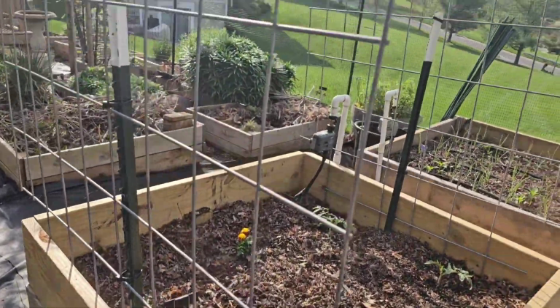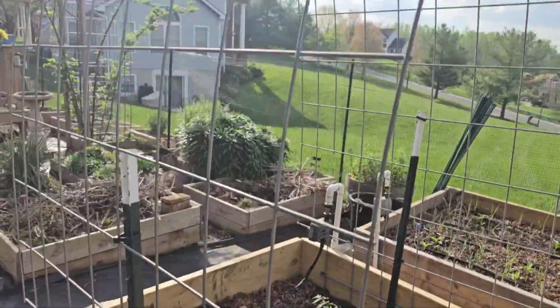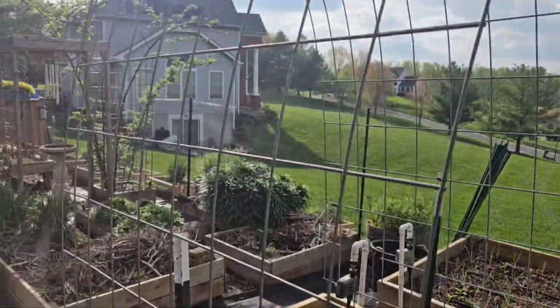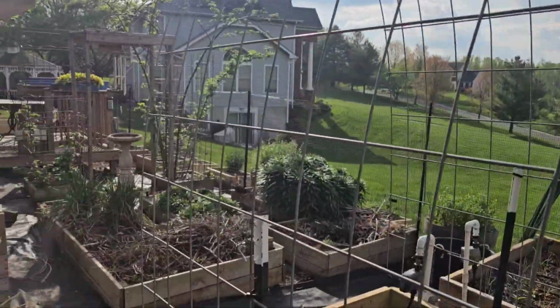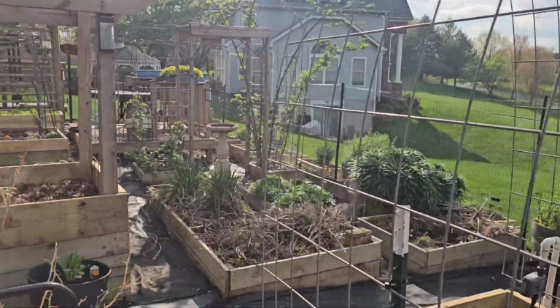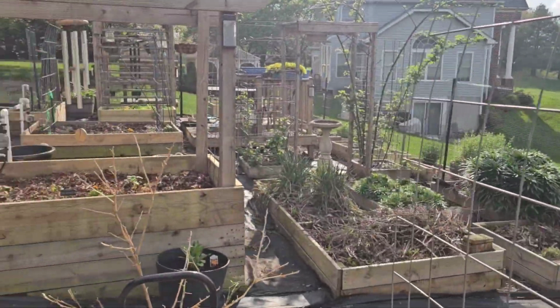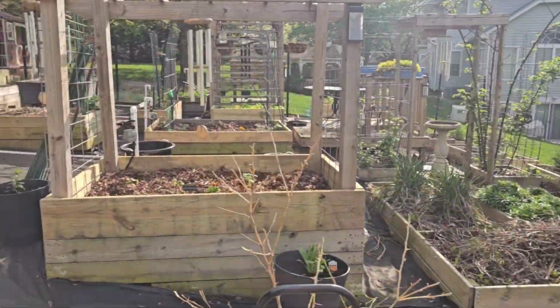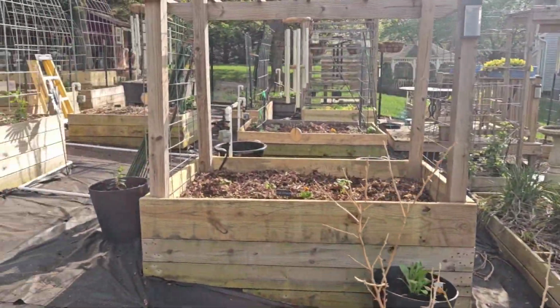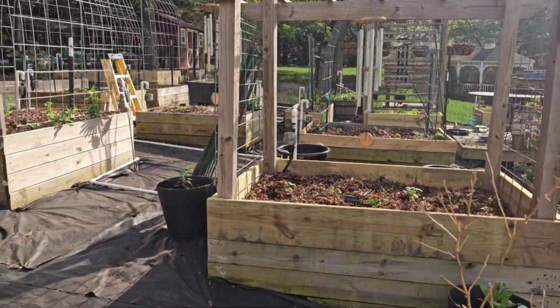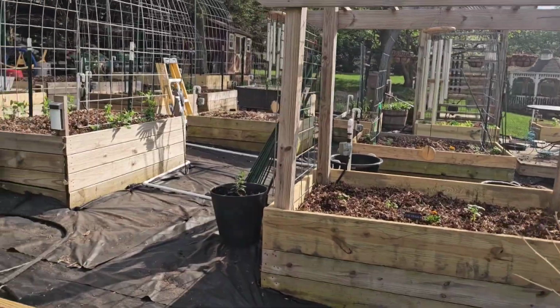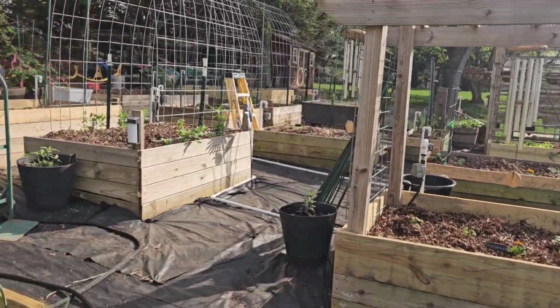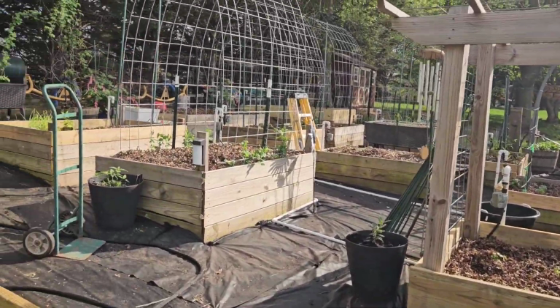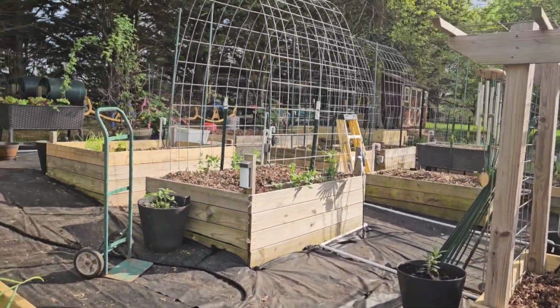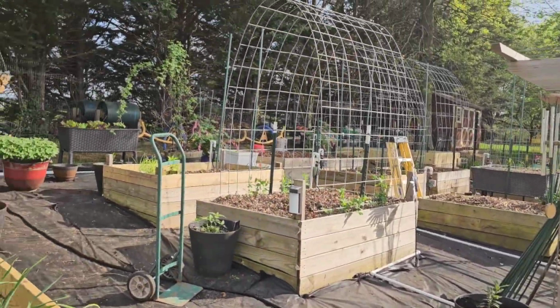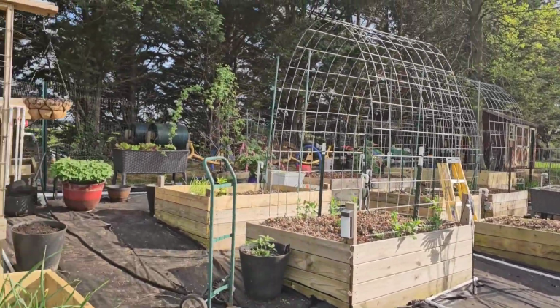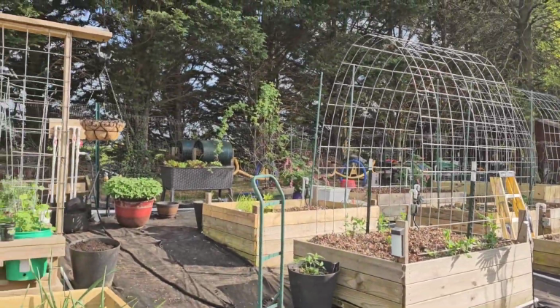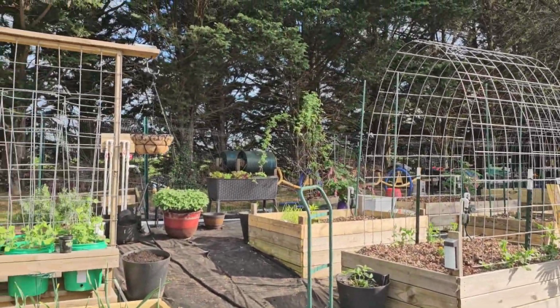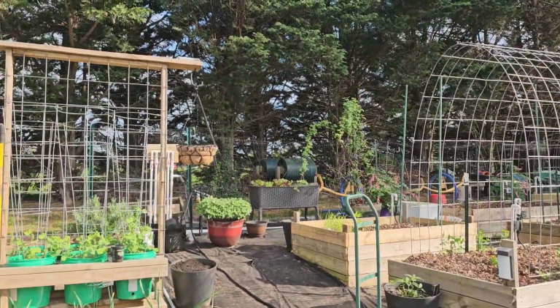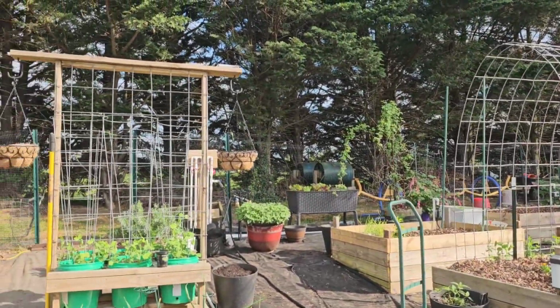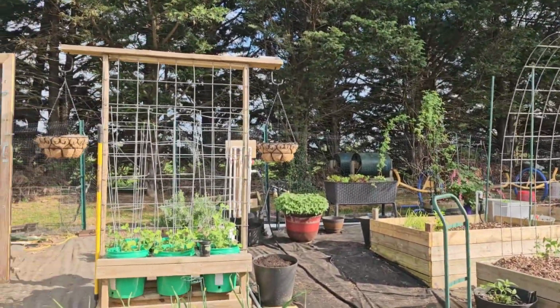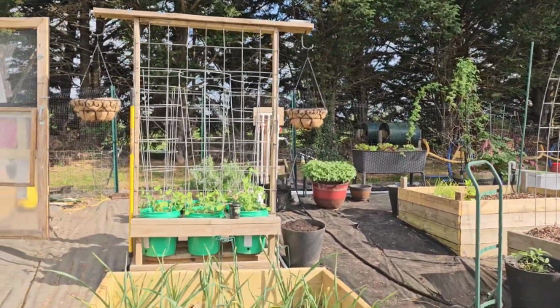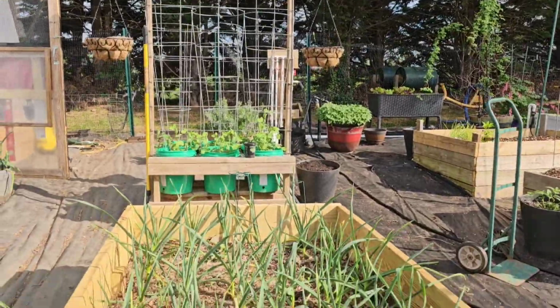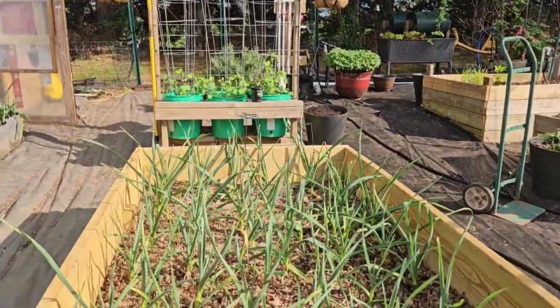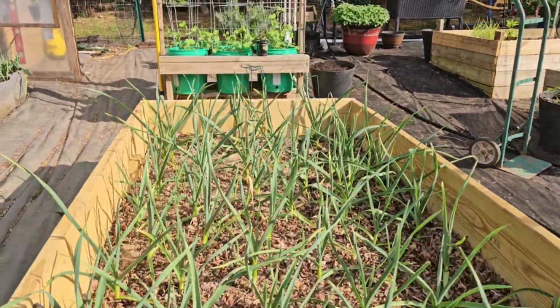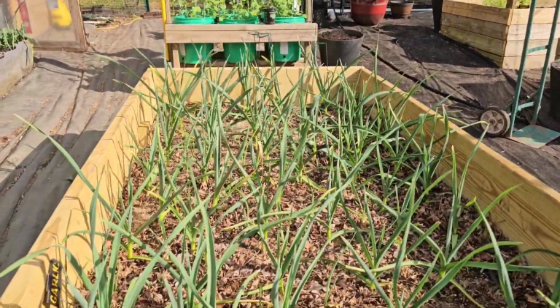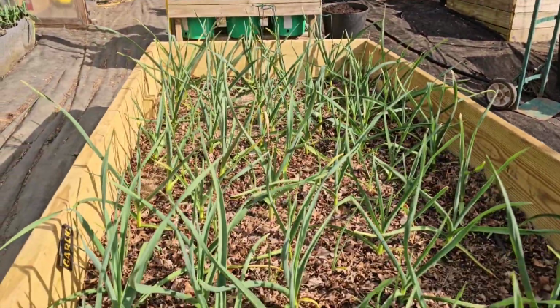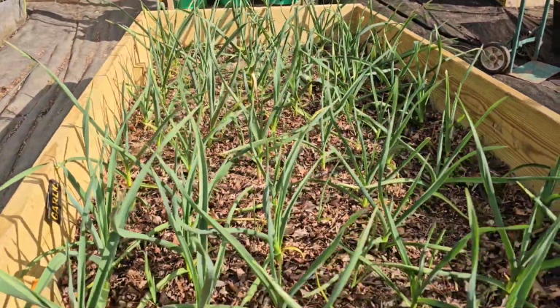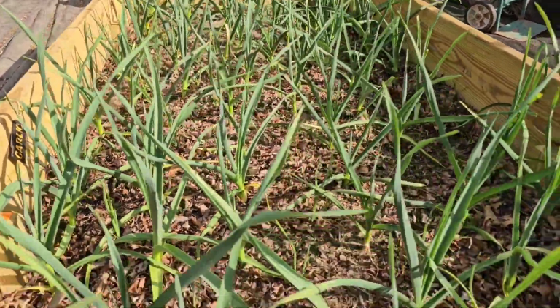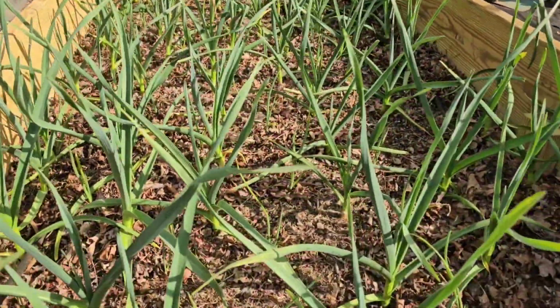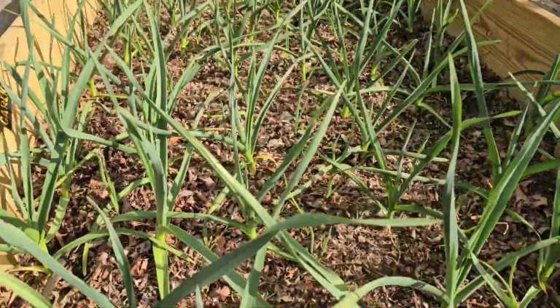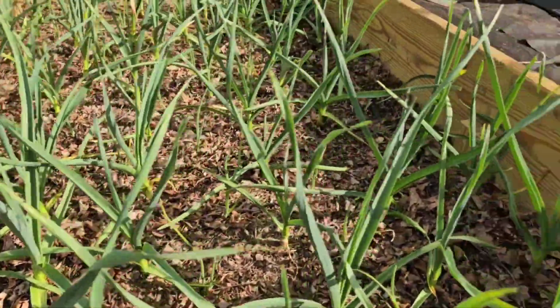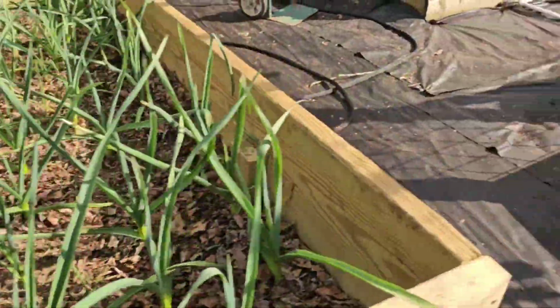I added some more of these cattle panels, trying to grow as much vertically as I can. I also have garlic, onions, and beets in there.